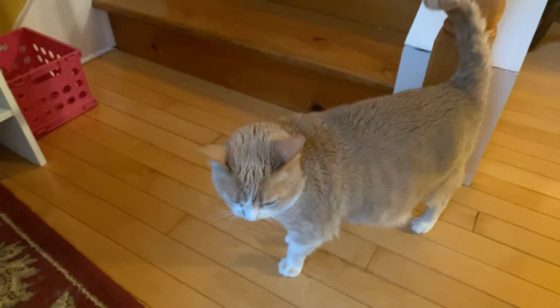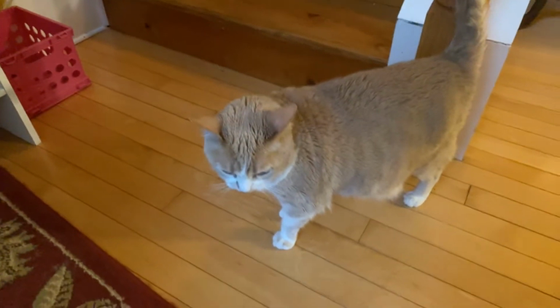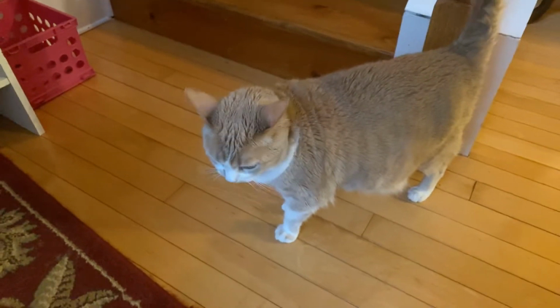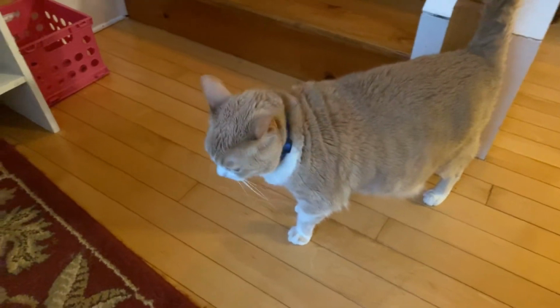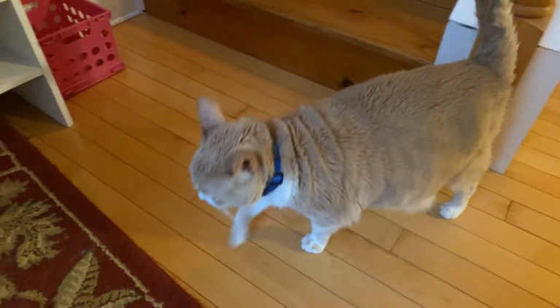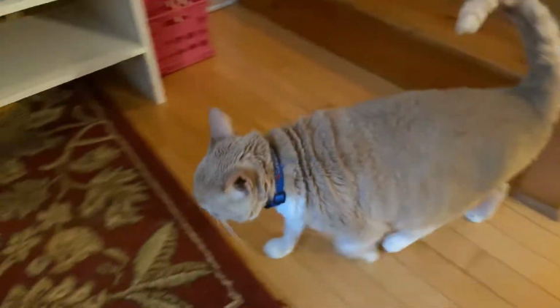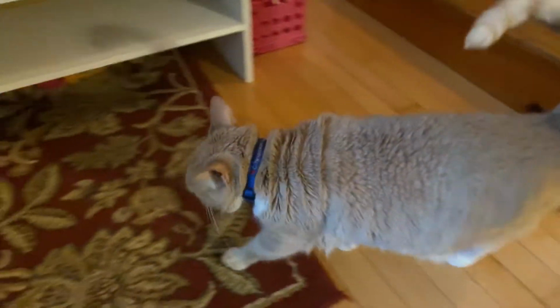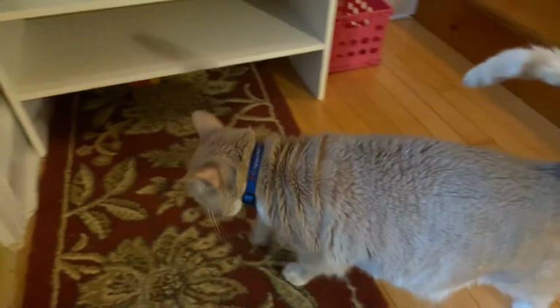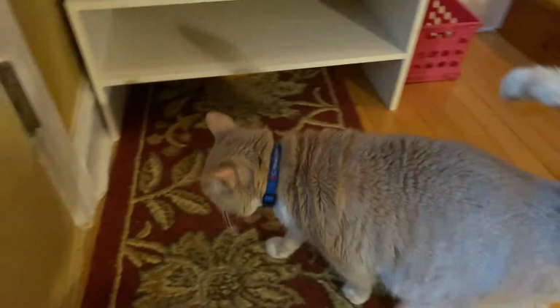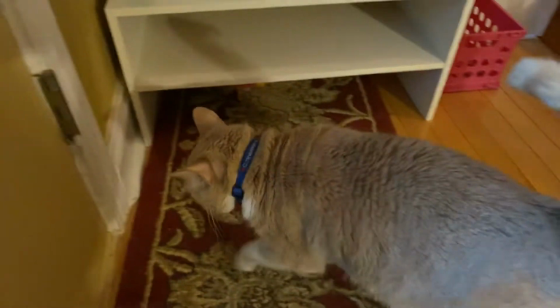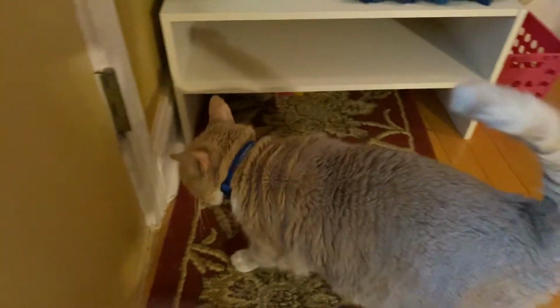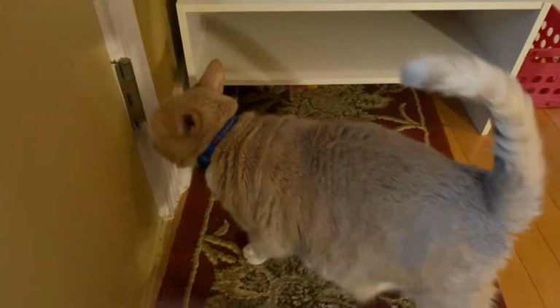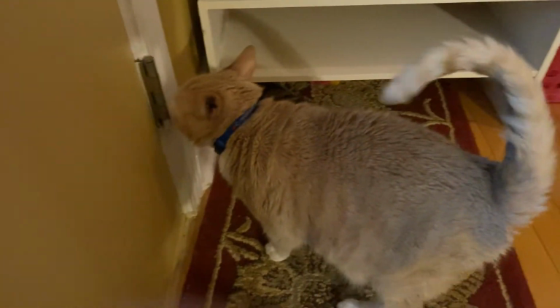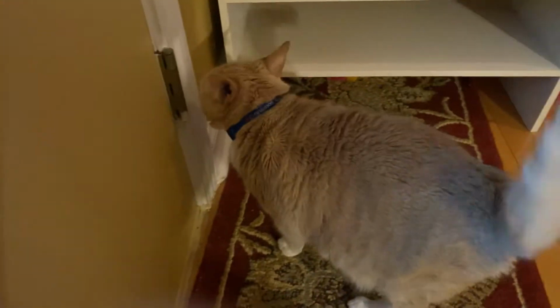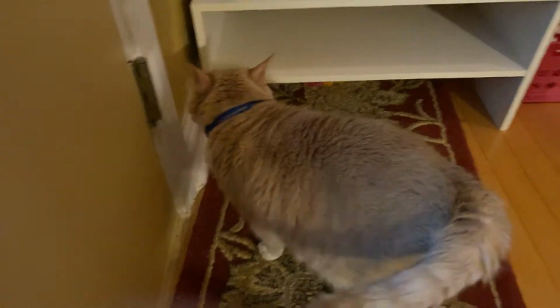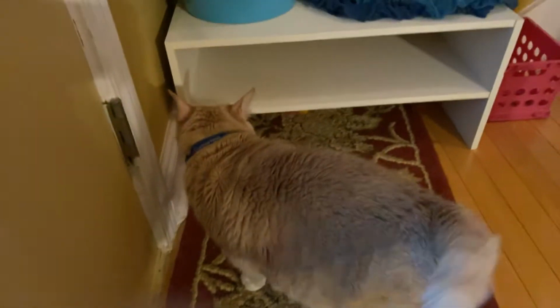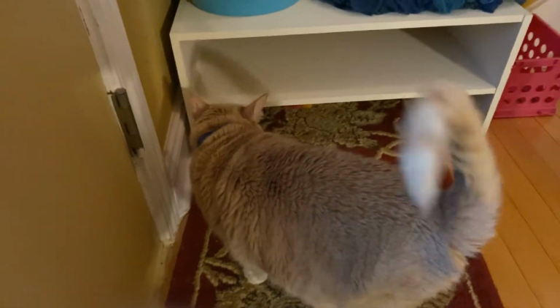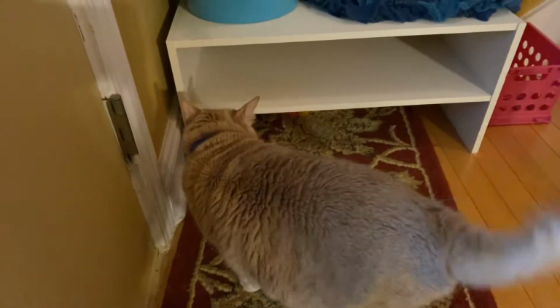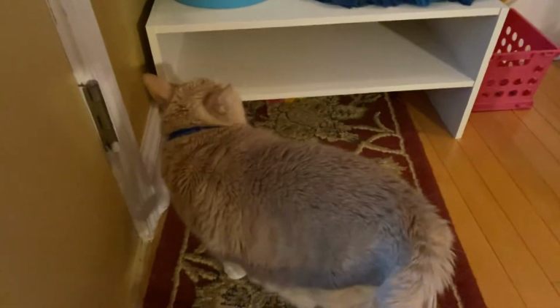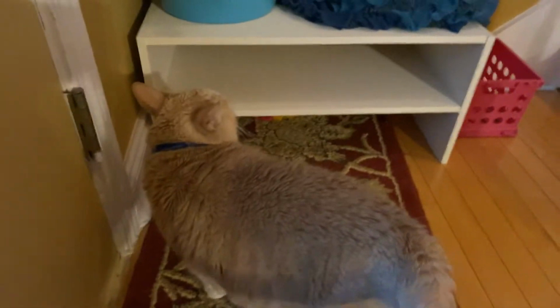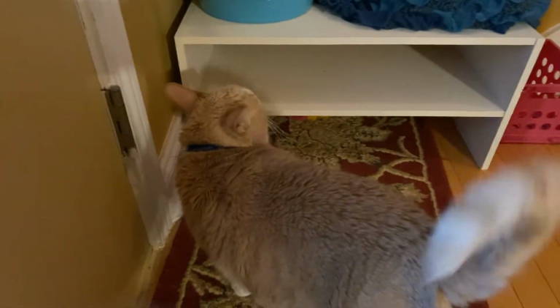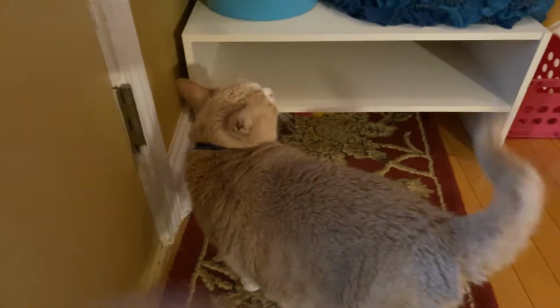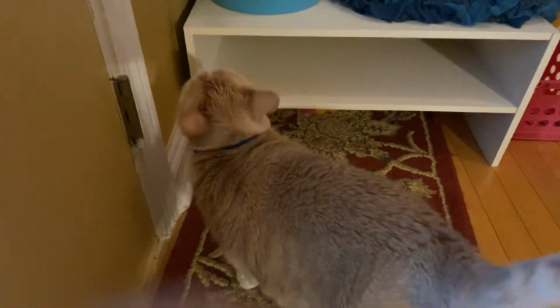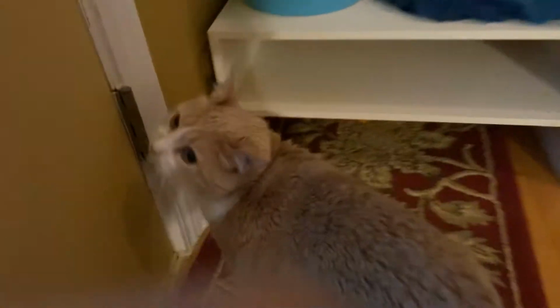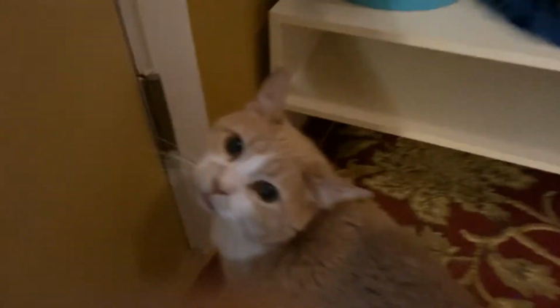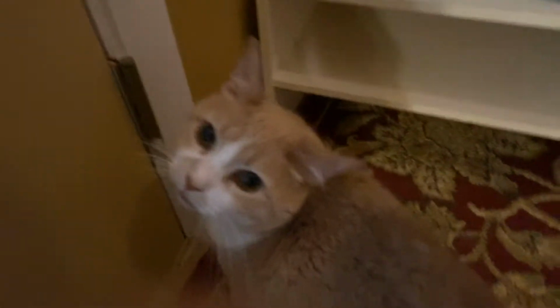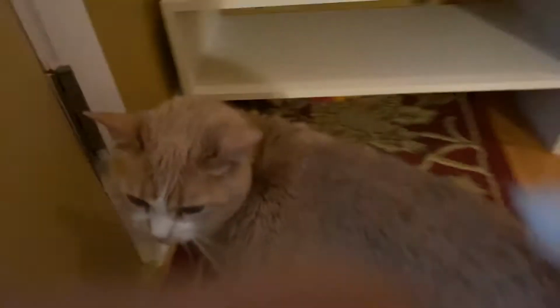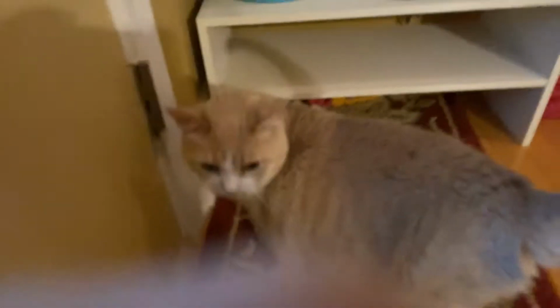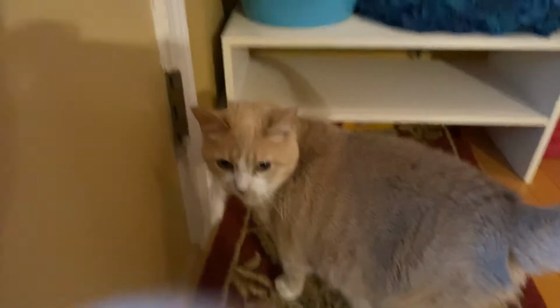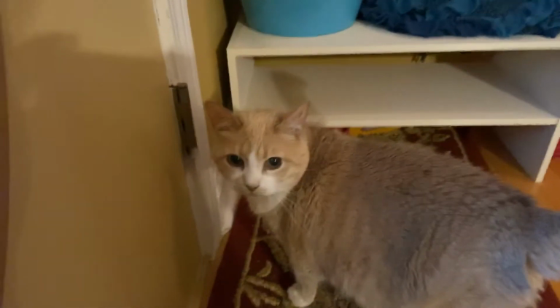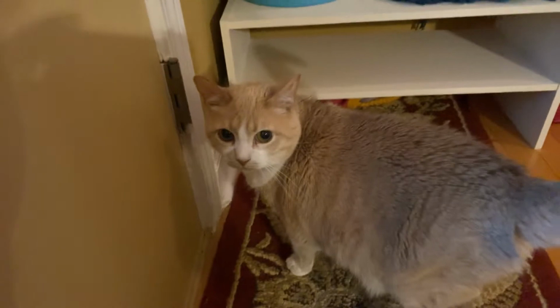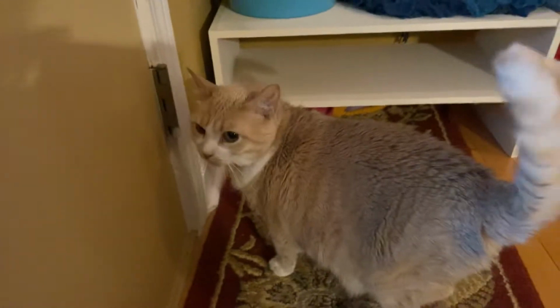Hello everyone, welcome back to another video. It's Cinnamon's Daily Vlogs, where today I'm looking at a shoe rack. I enjoy looking at shoe racks sometimes.